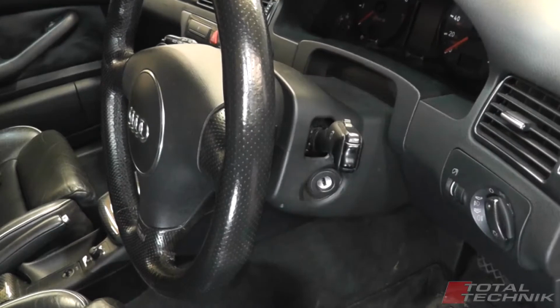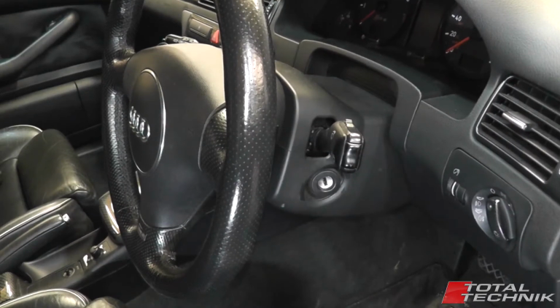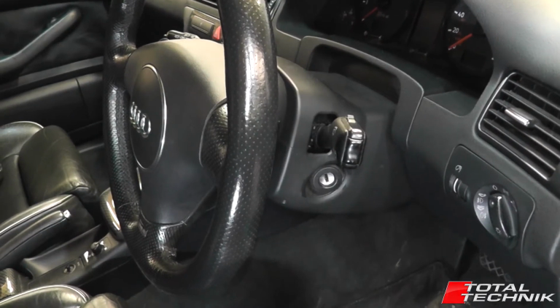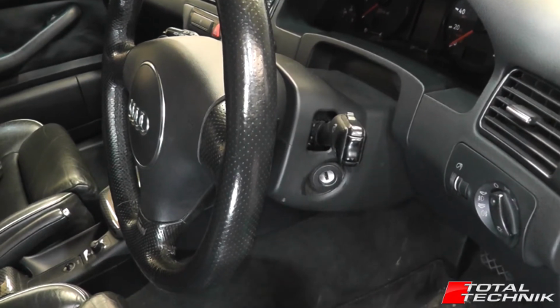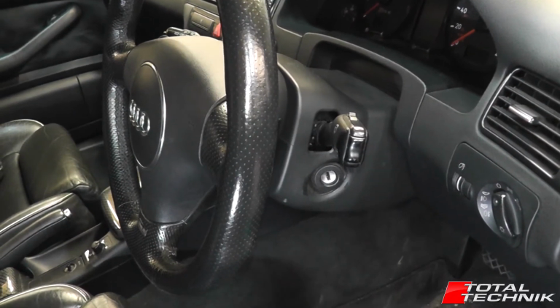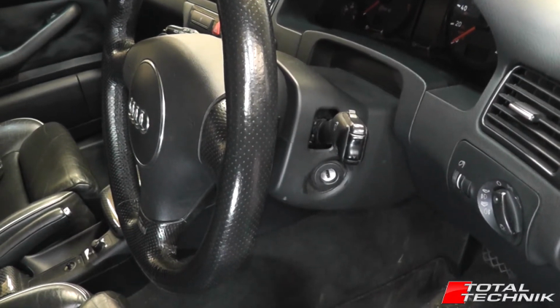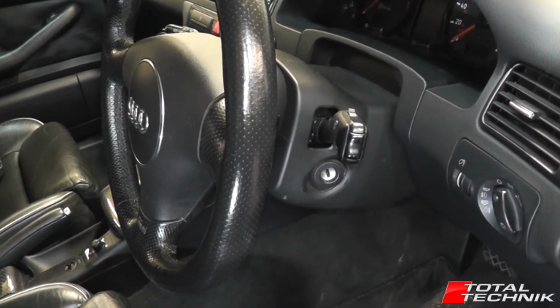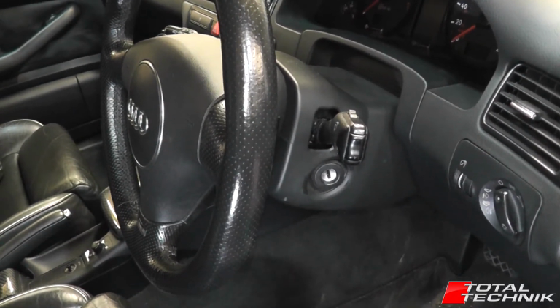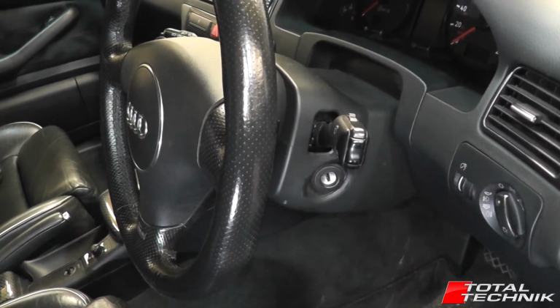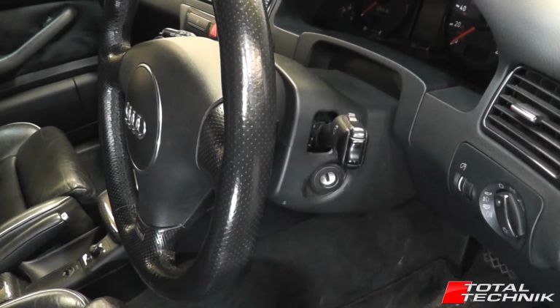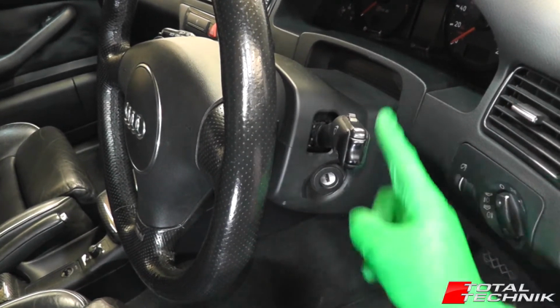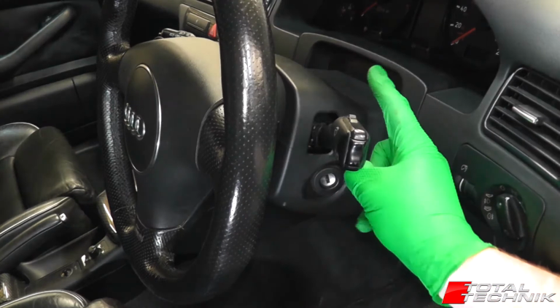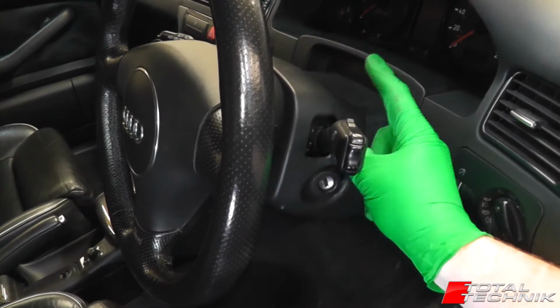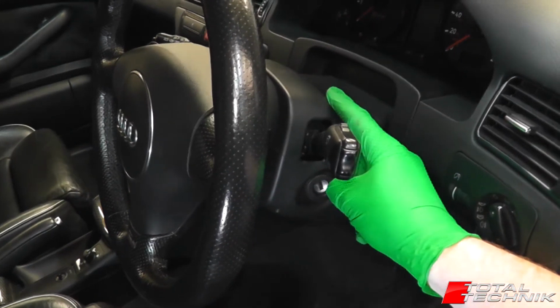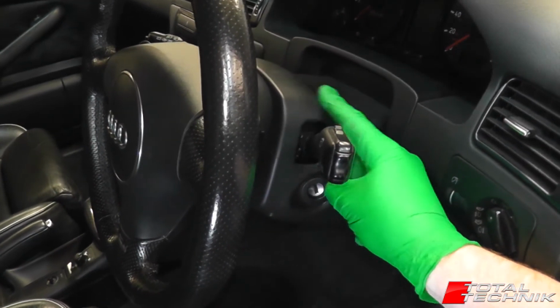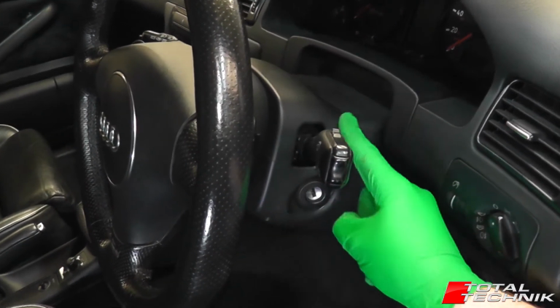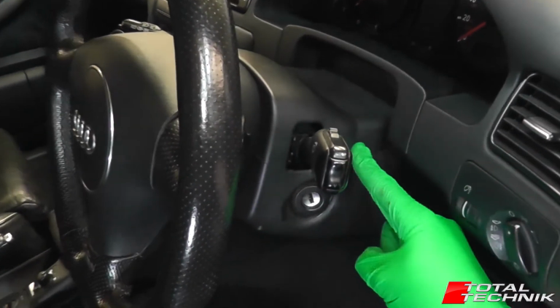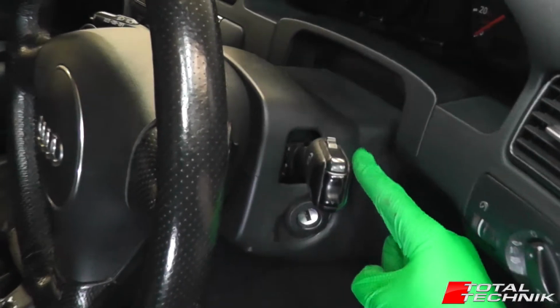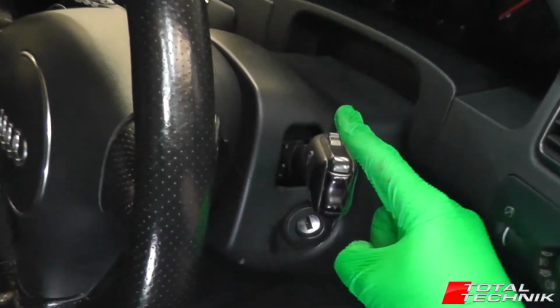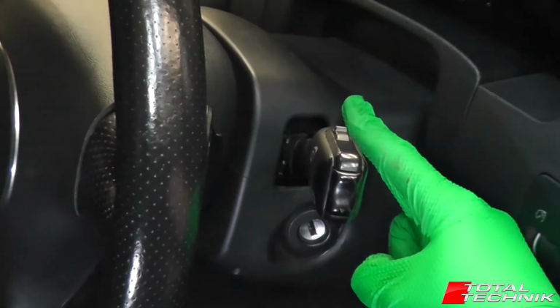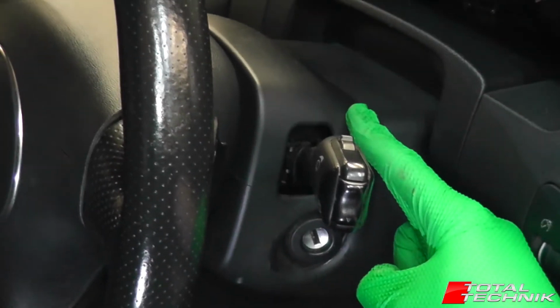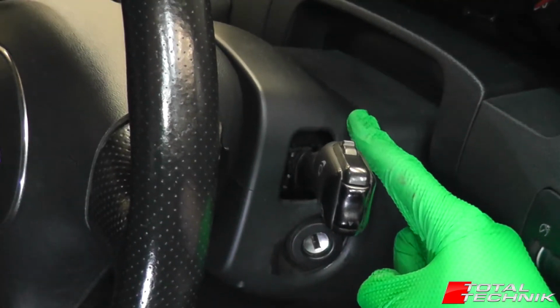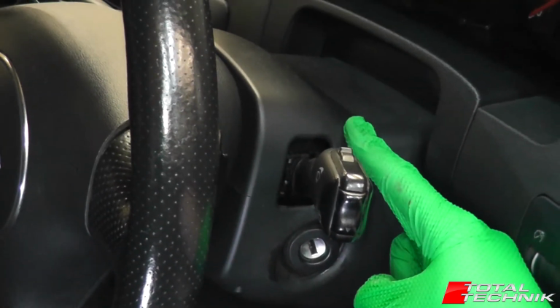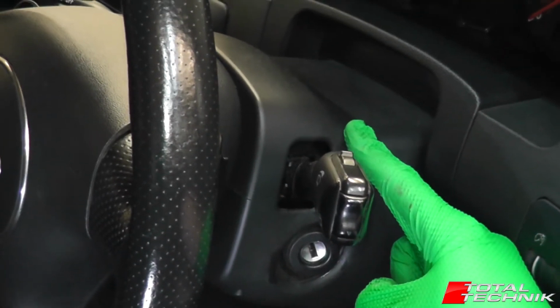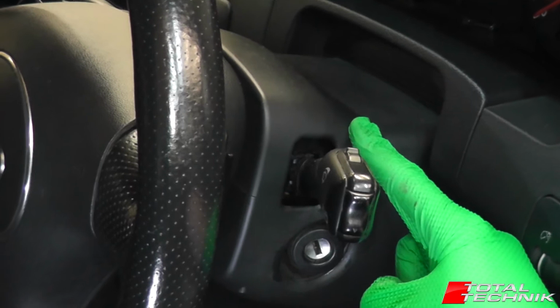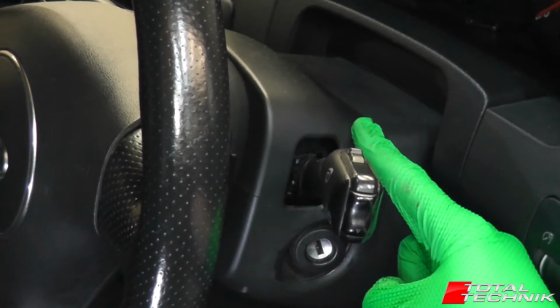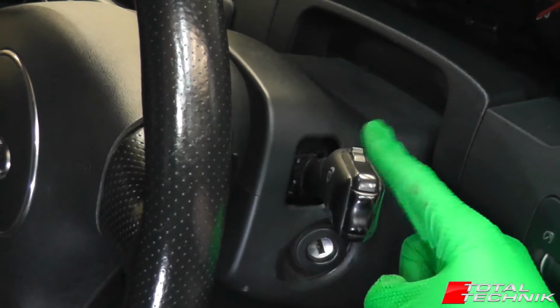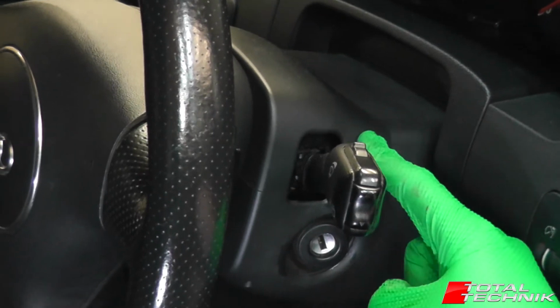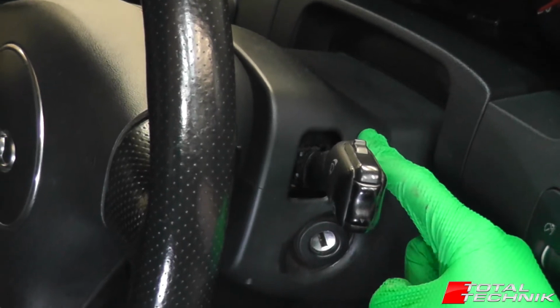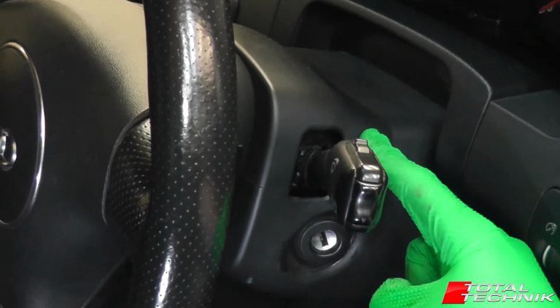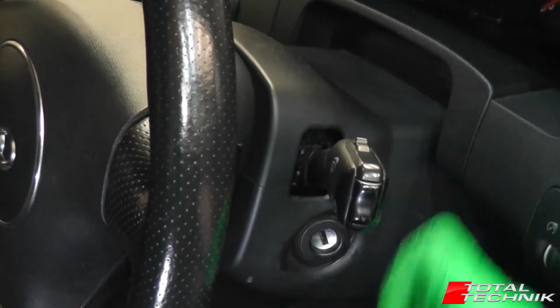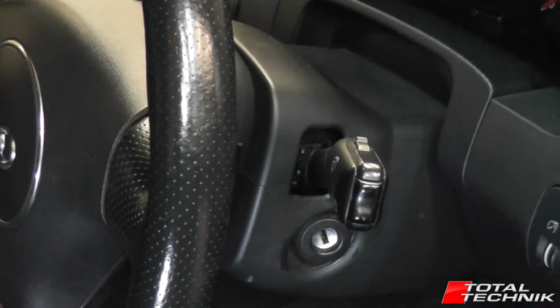Hi guys and welcome to another video from Total Technic. Today we're going to be showing you how to remove your upper steering wheel cowl. This is for the Audi A6, S6 and RS6, C5, Saloon and Avant models. So let's go!